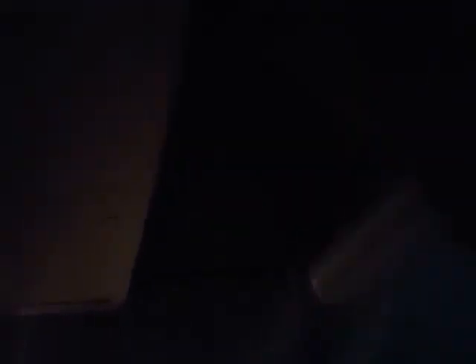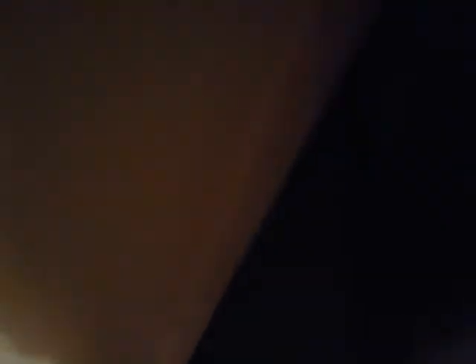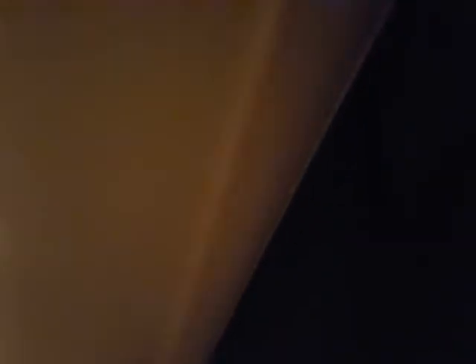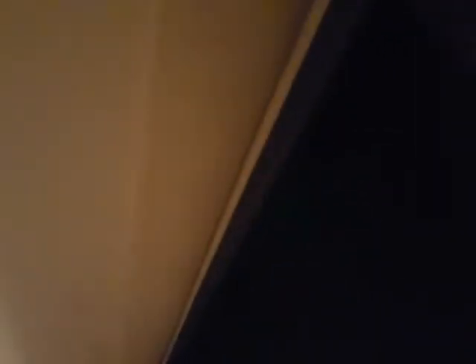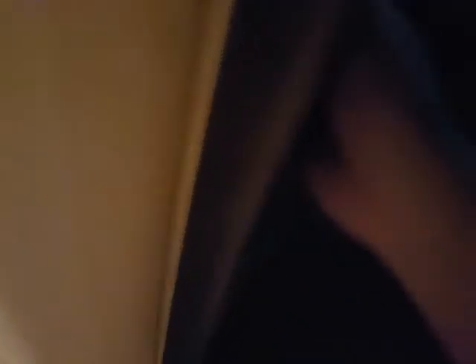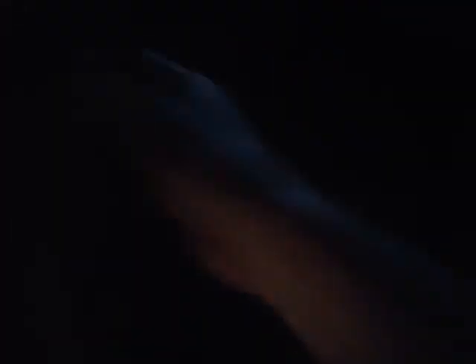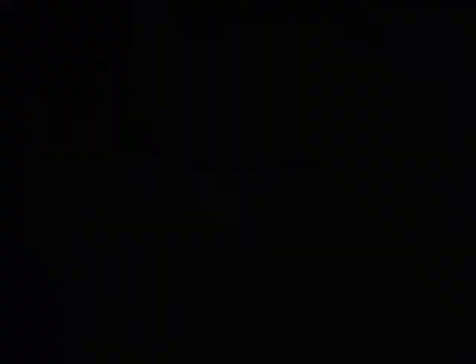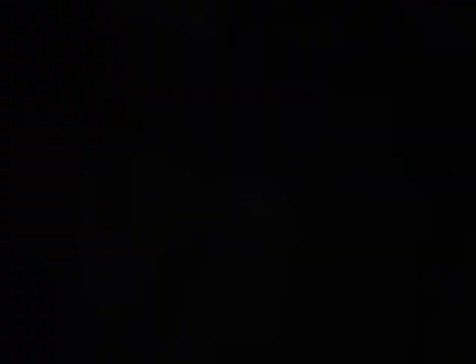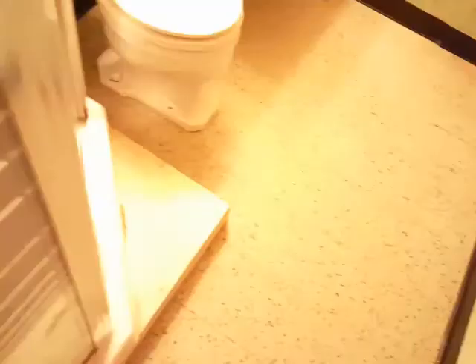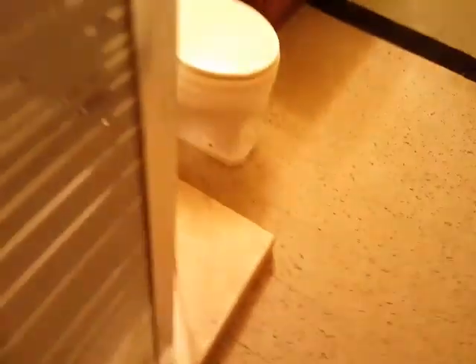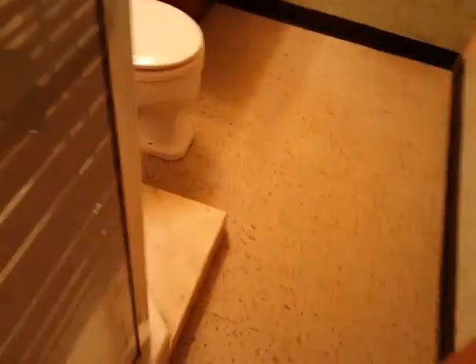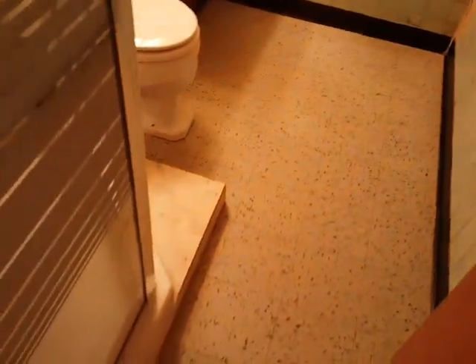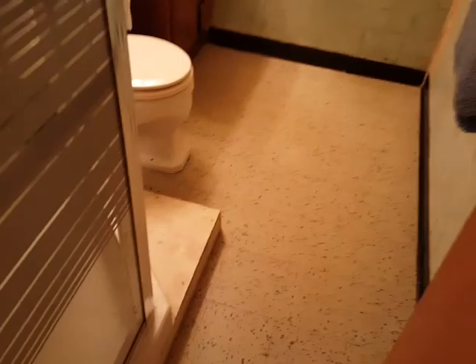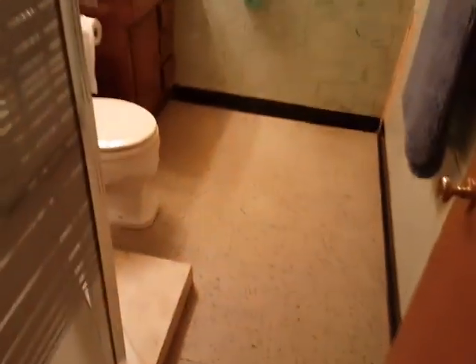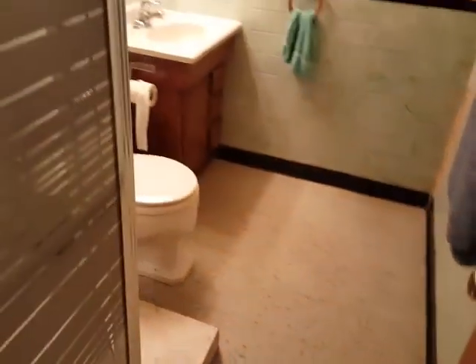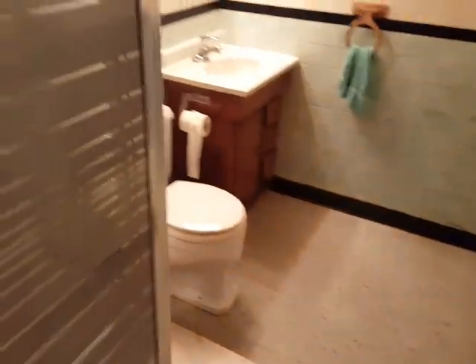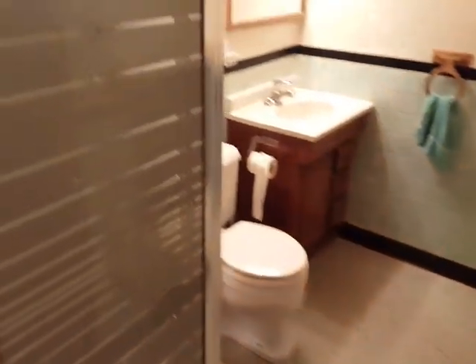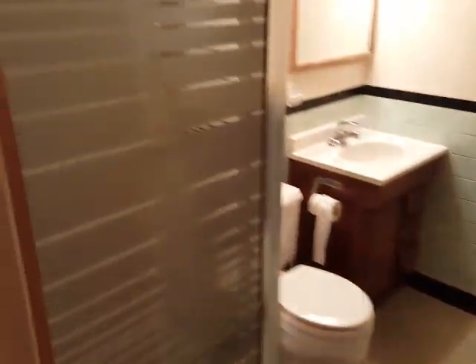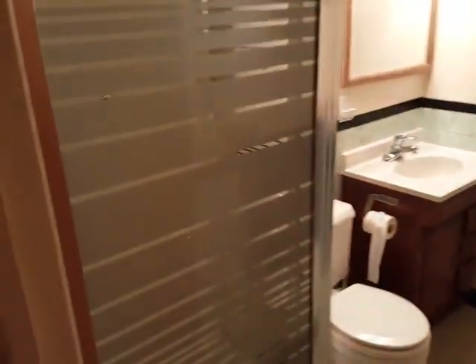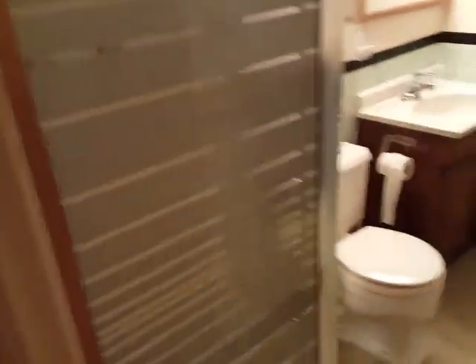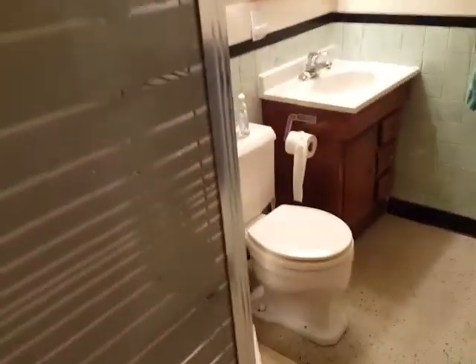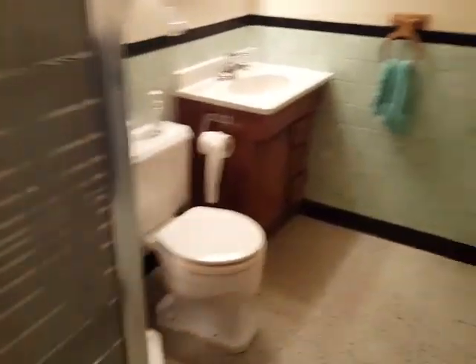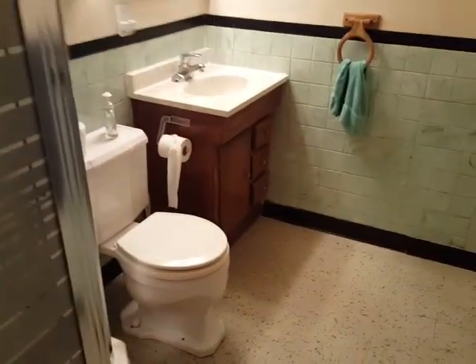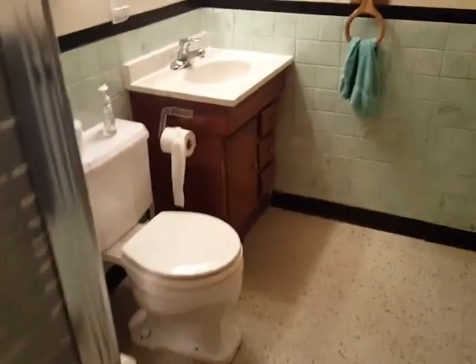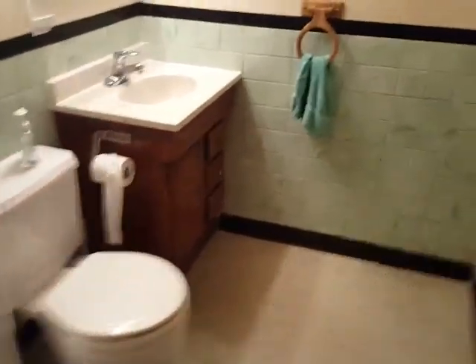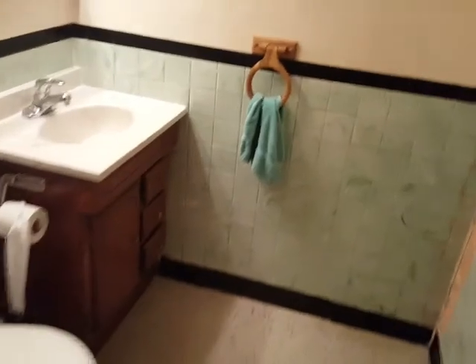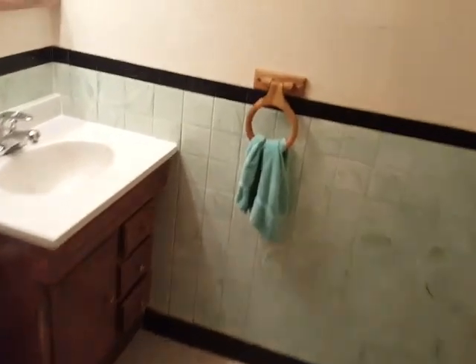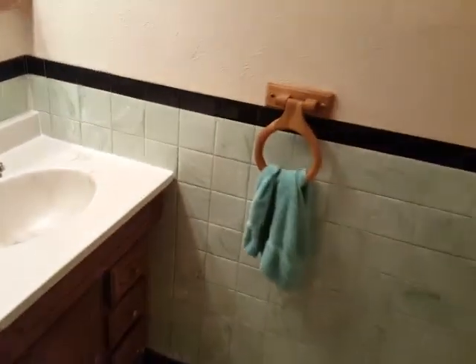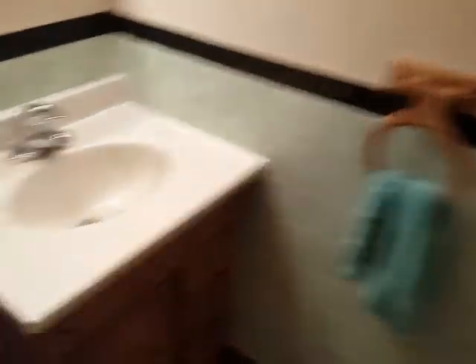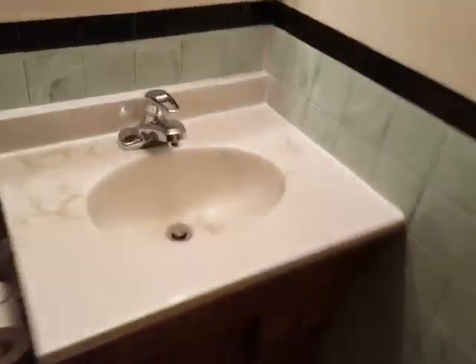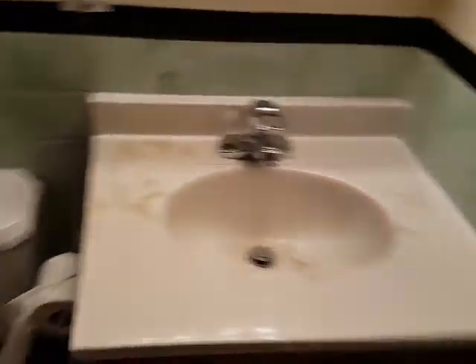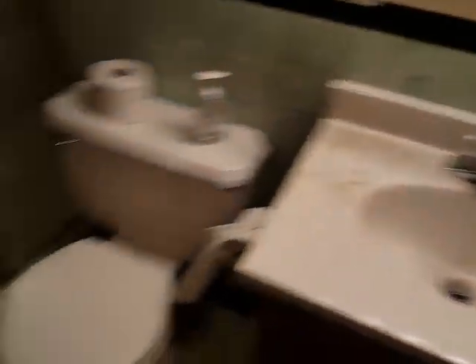Here you can find the light switch. There's another bathroom down here — shower, sink, toilet in here.